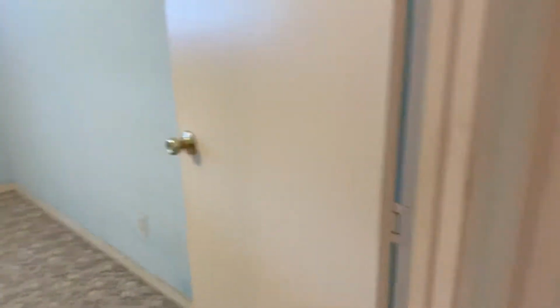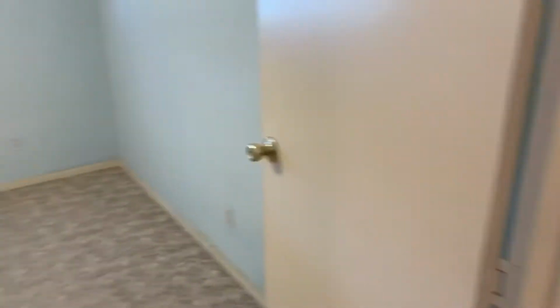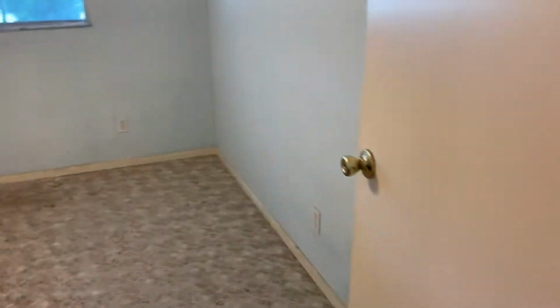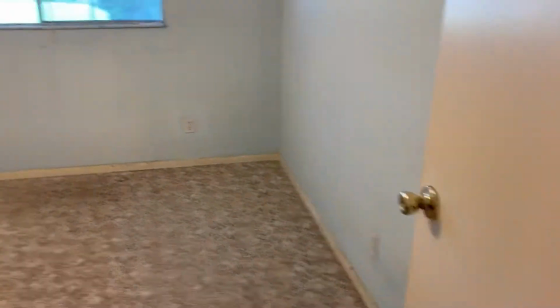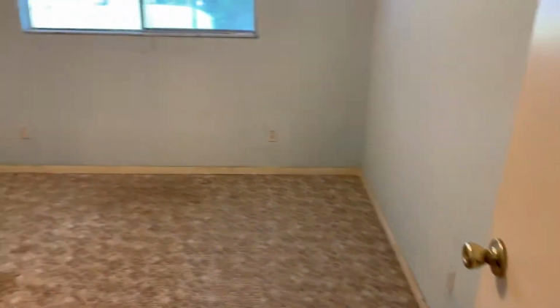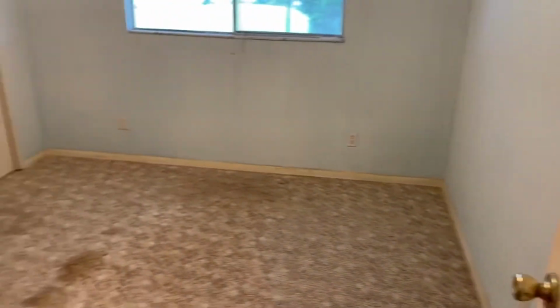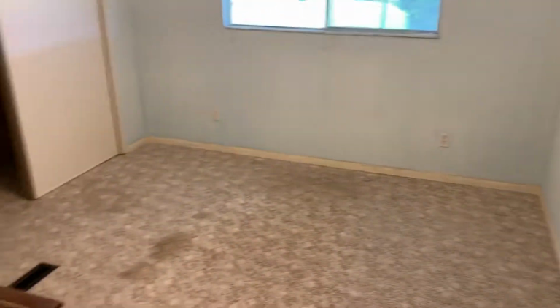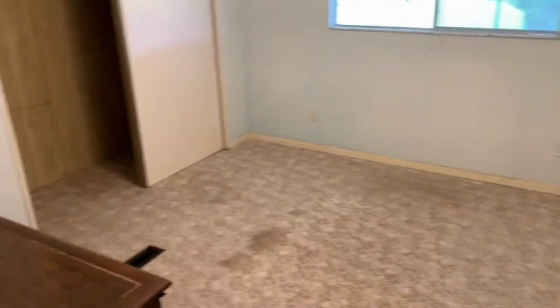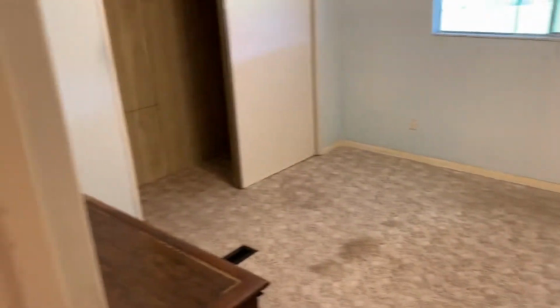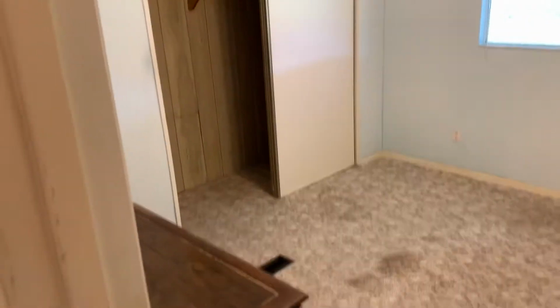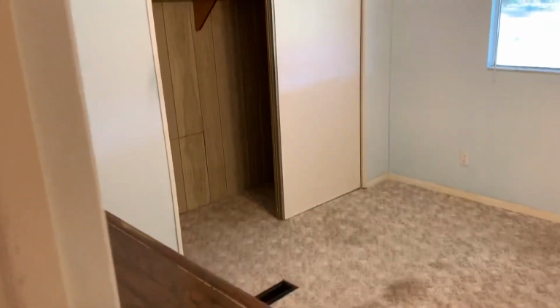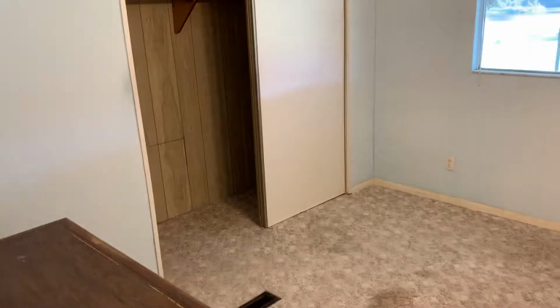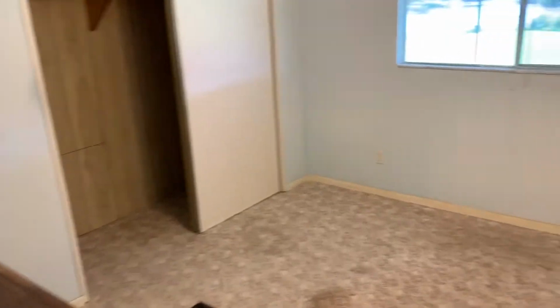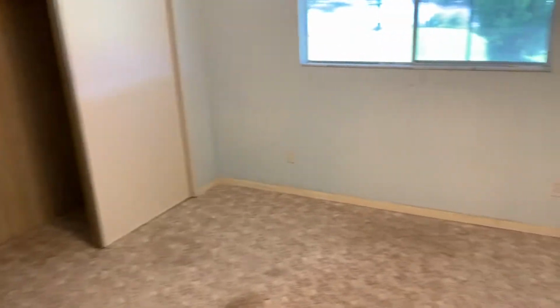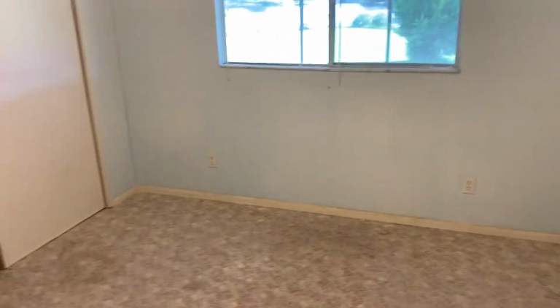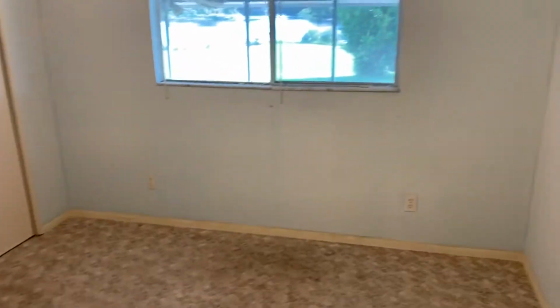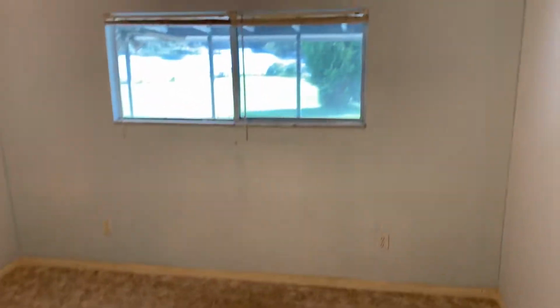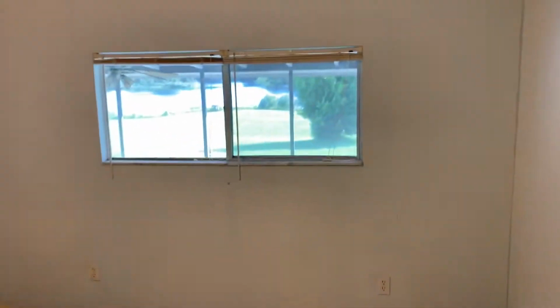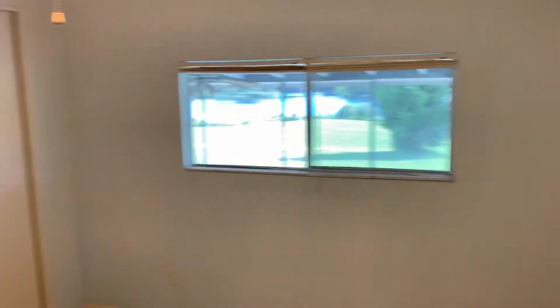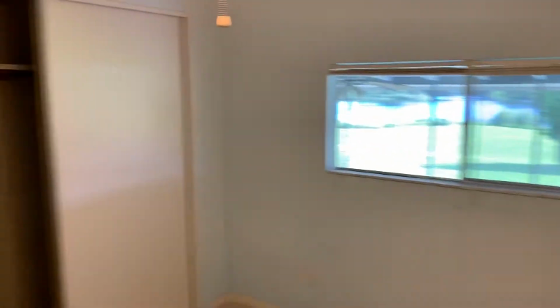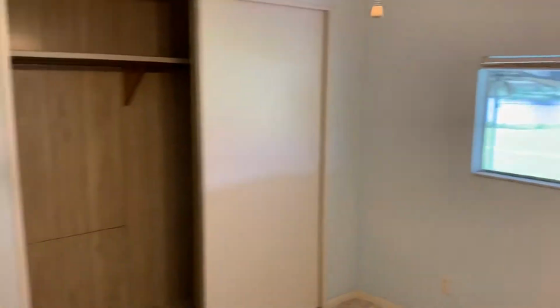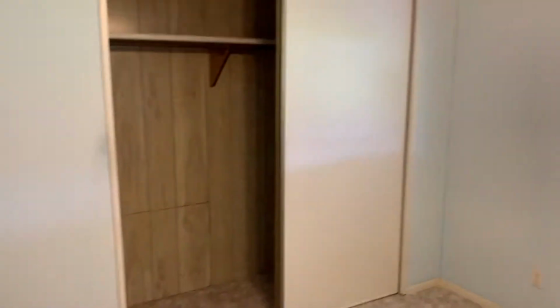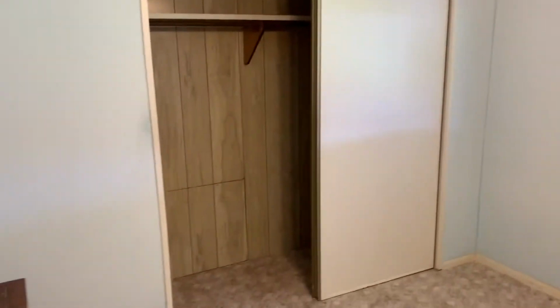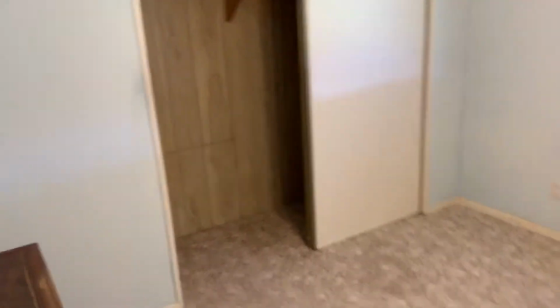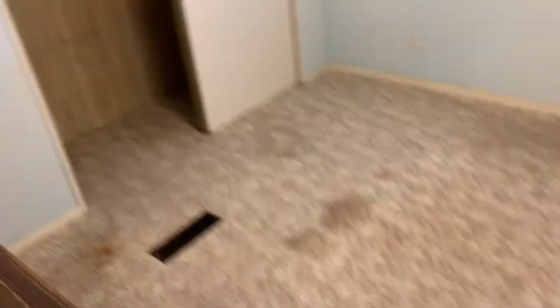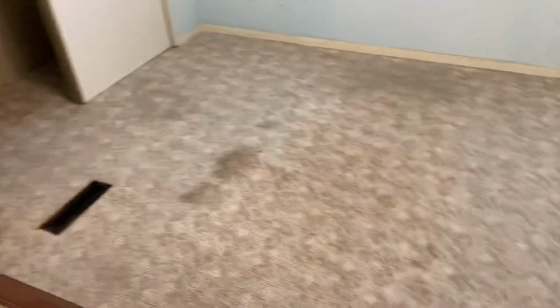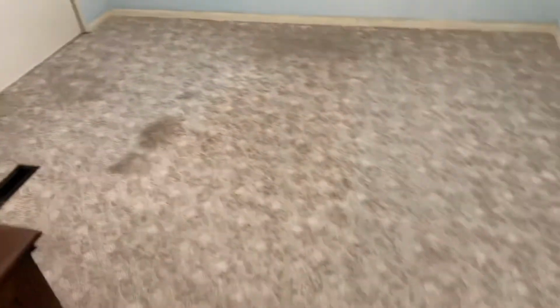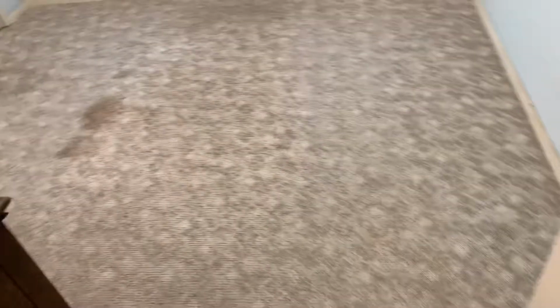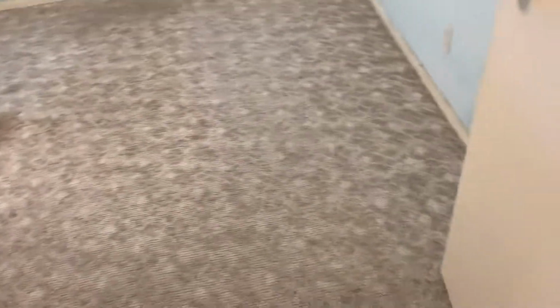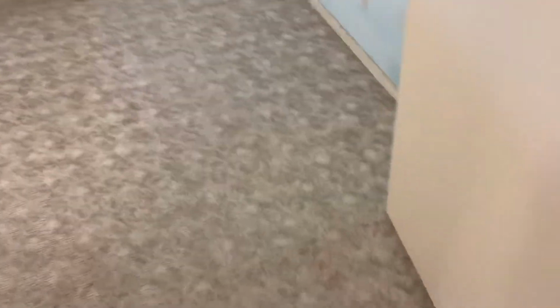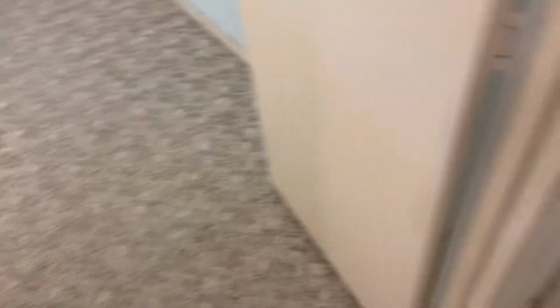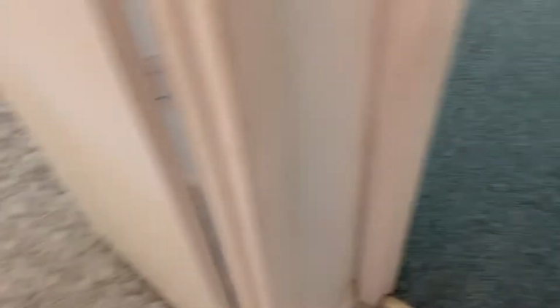This is the guest bedroom or child's bedroom. Big closet. The carpet's going to get cleaned.